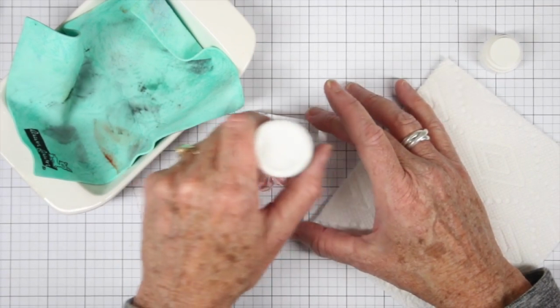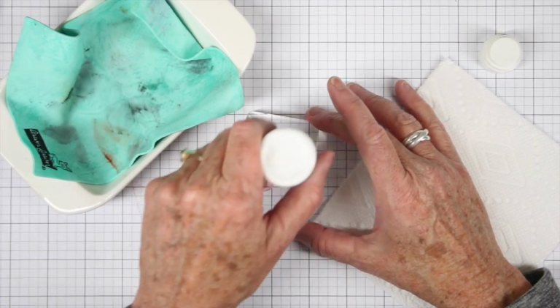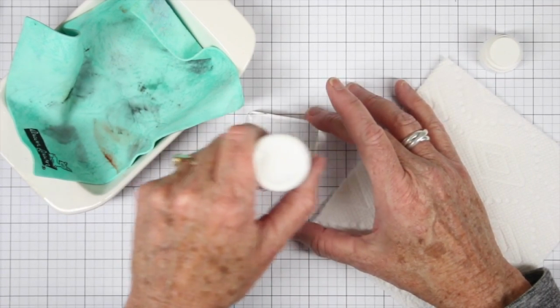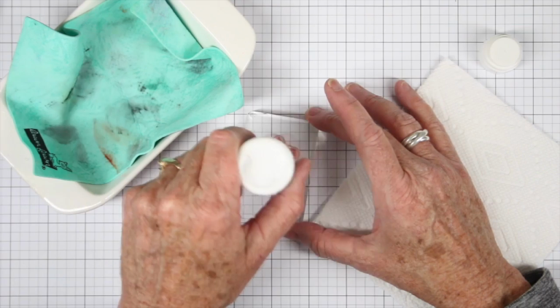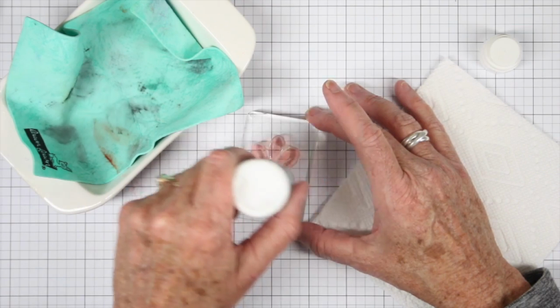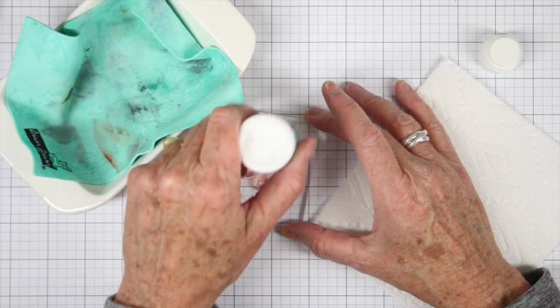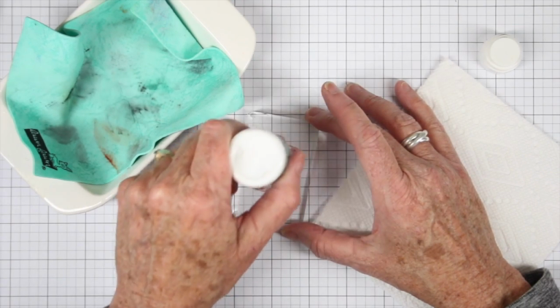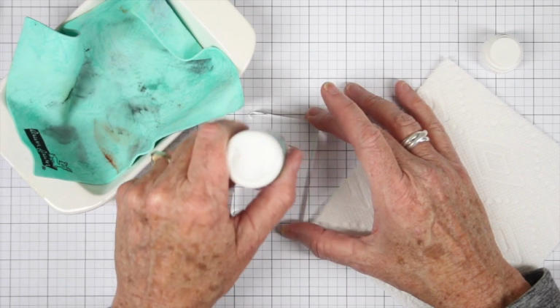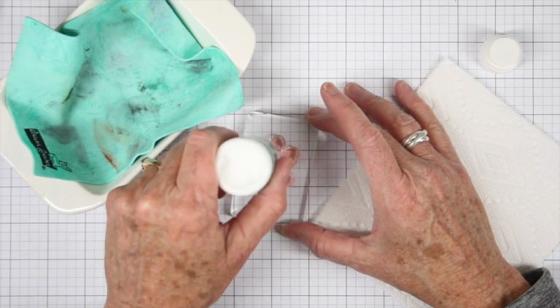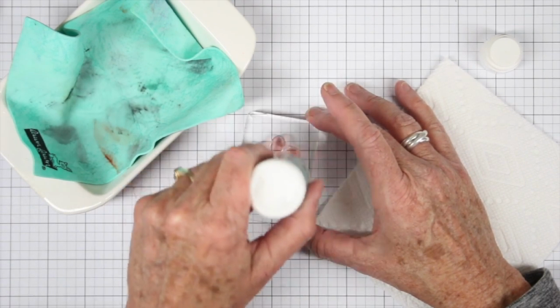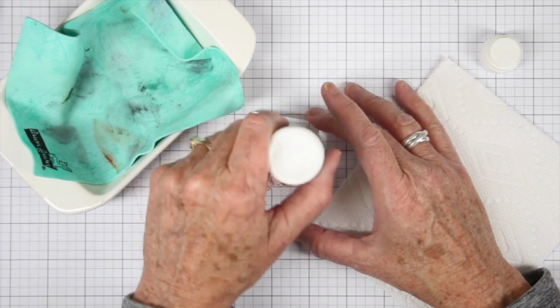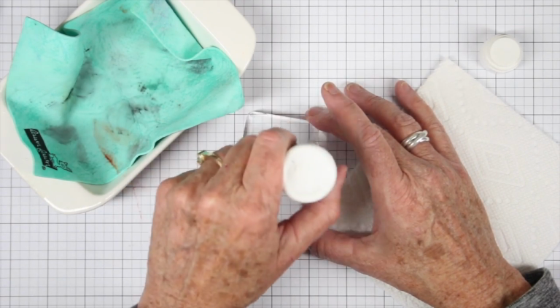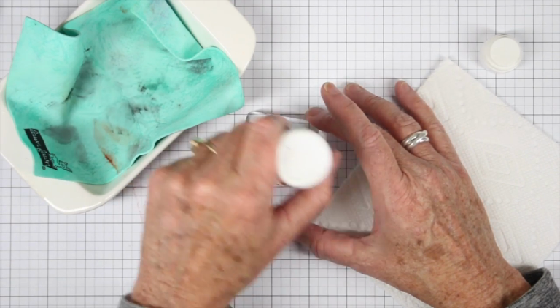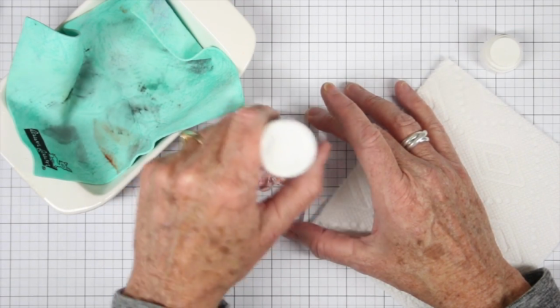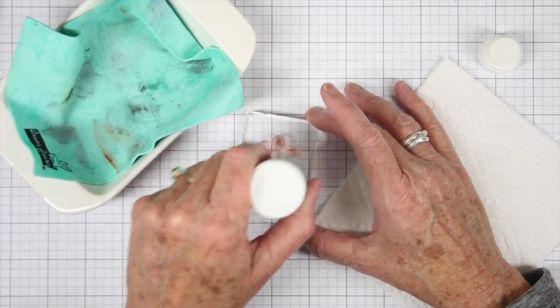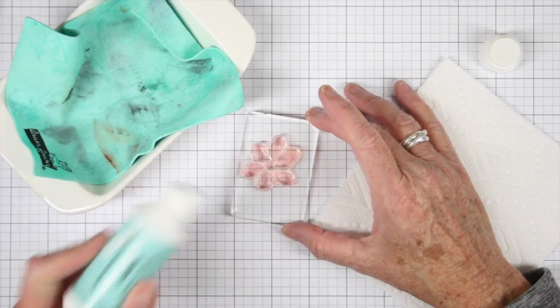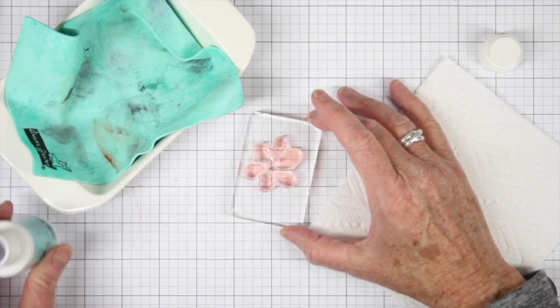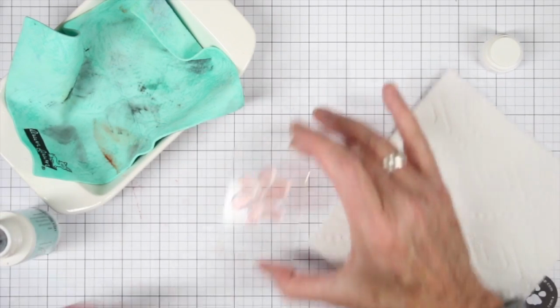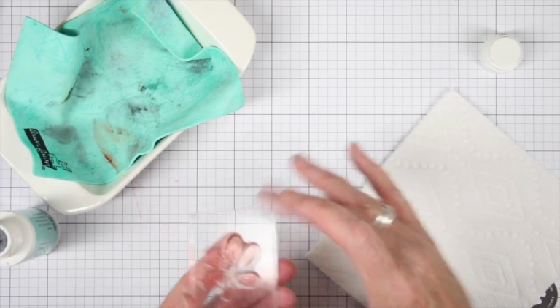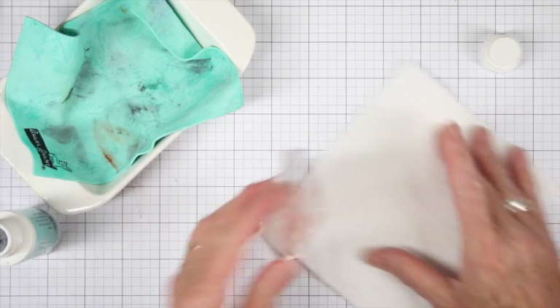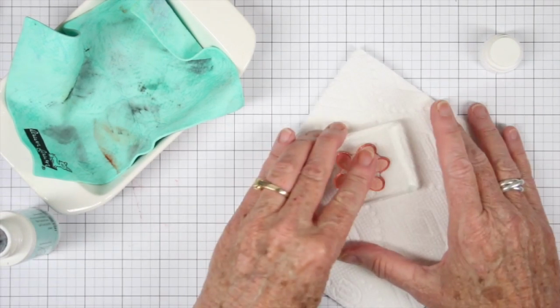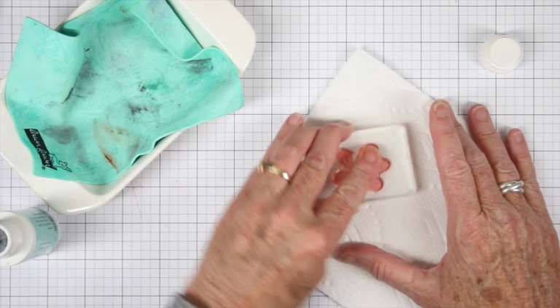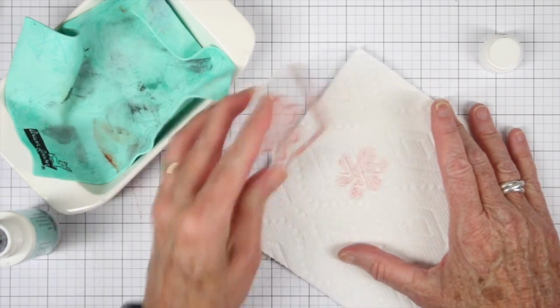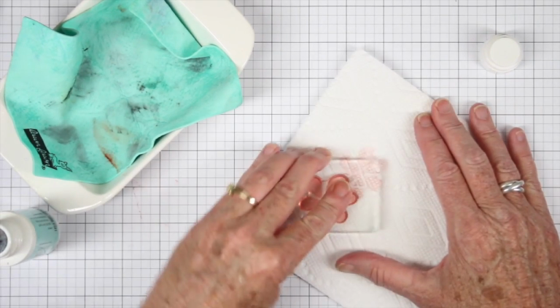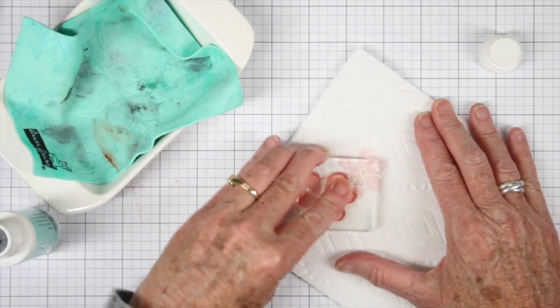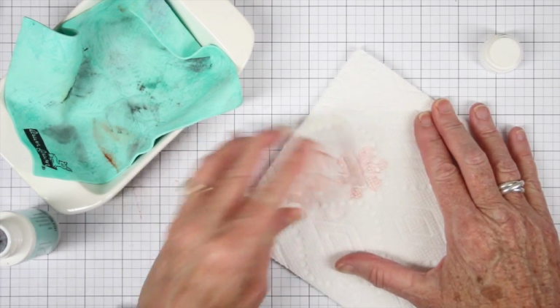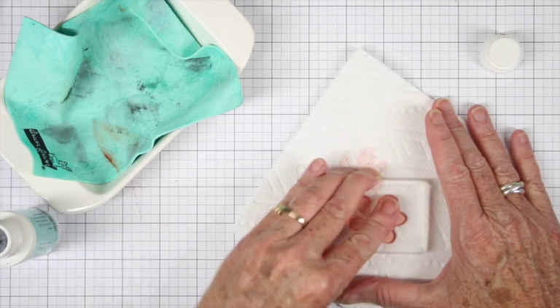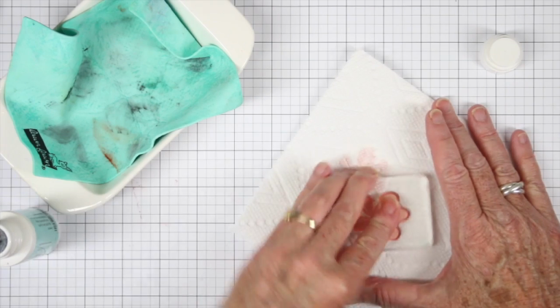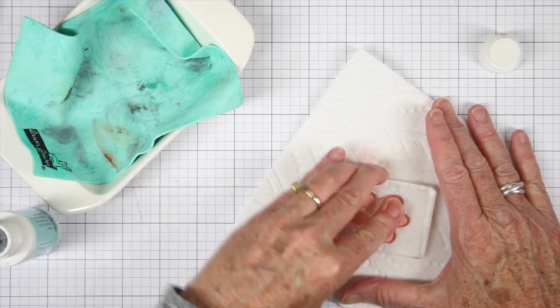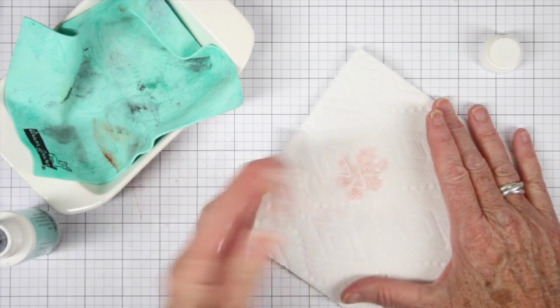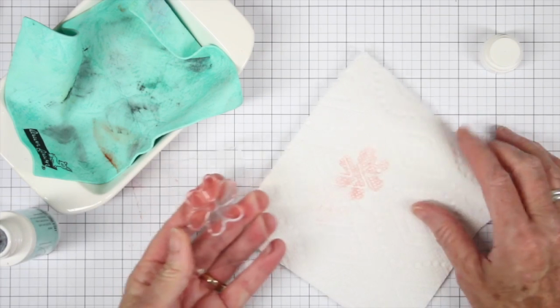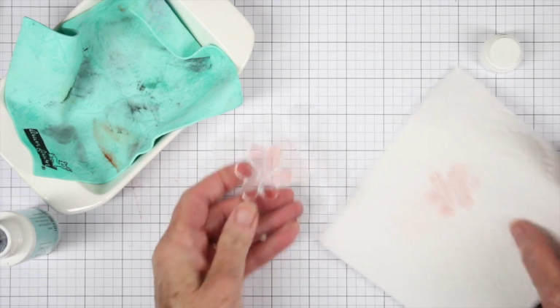It has a soft tip and just apply that to the top of the stamp. You don't want to push too hard — I'm just putting the fluid right onto the stamp. Once I have that on there I can go ahead and clean off my stamp onto a paper towel or even a cloth towel.